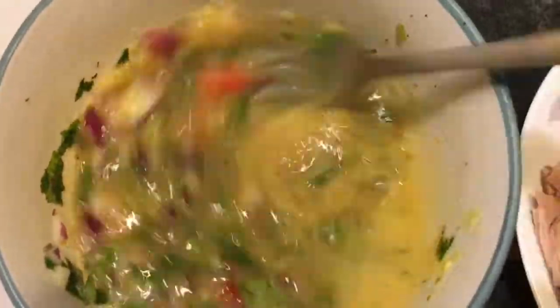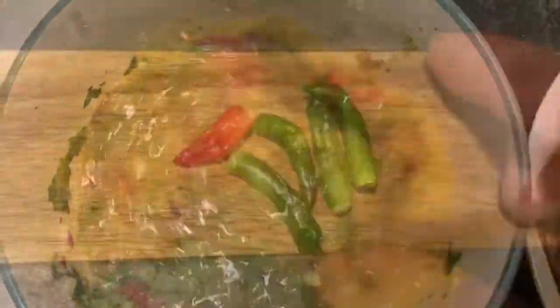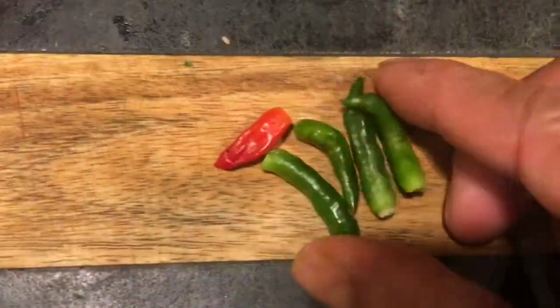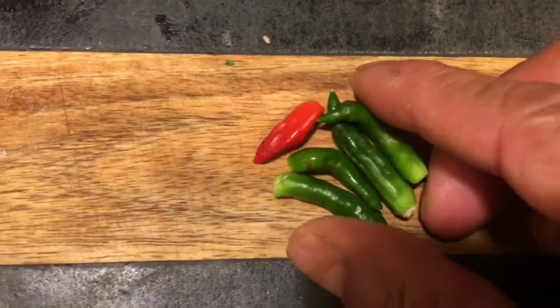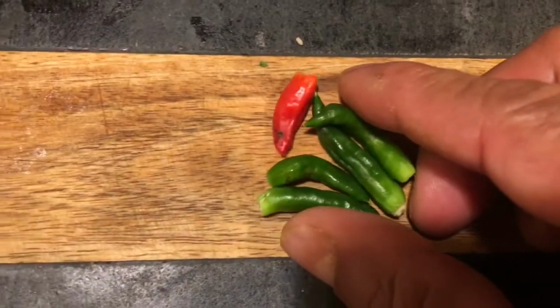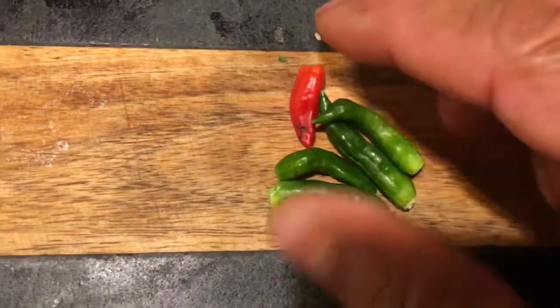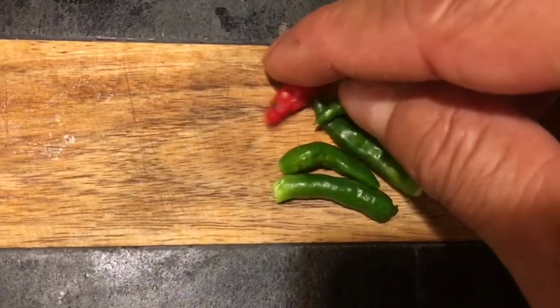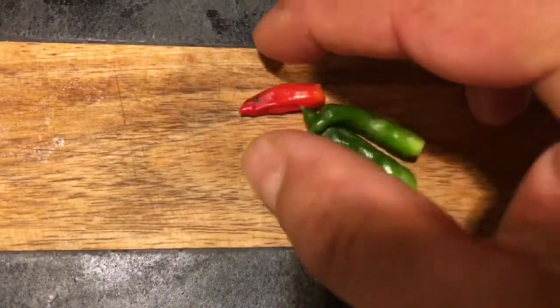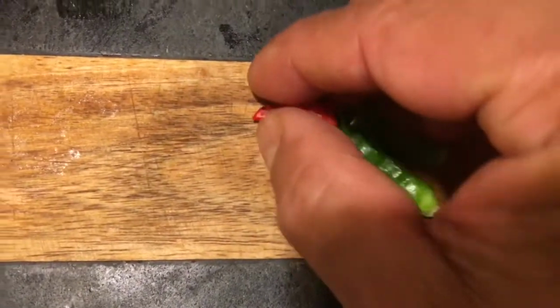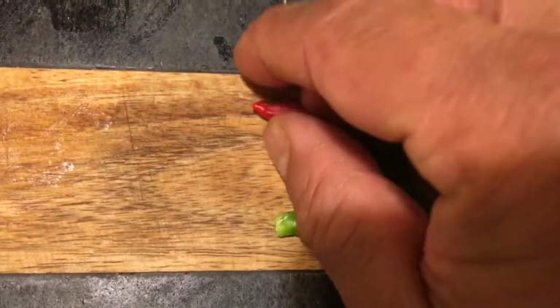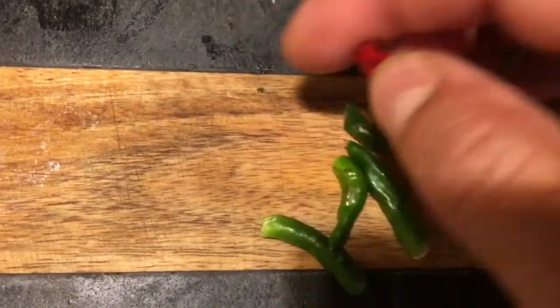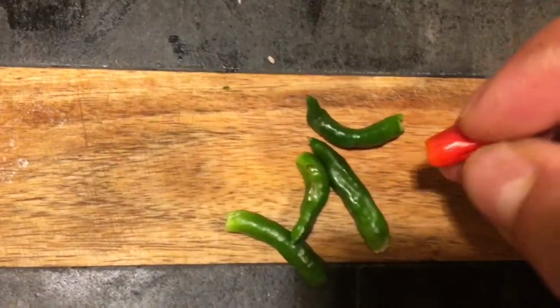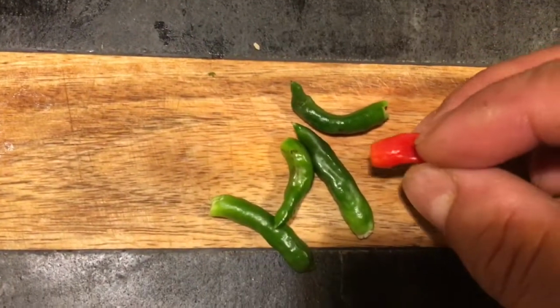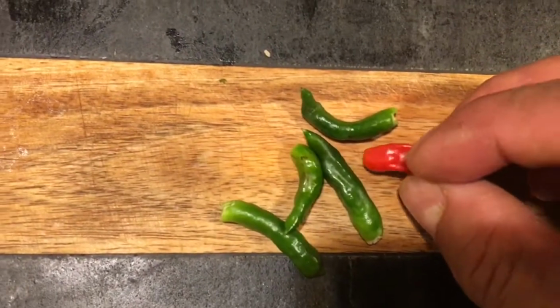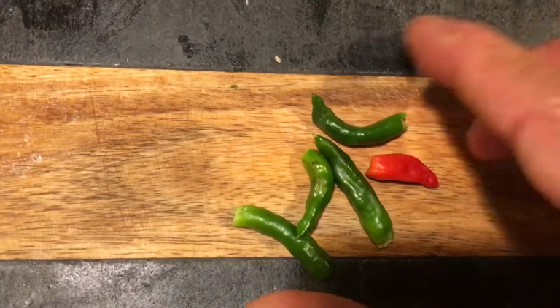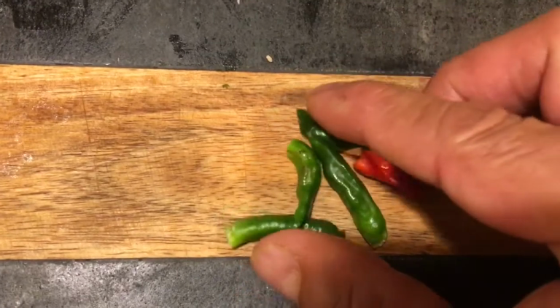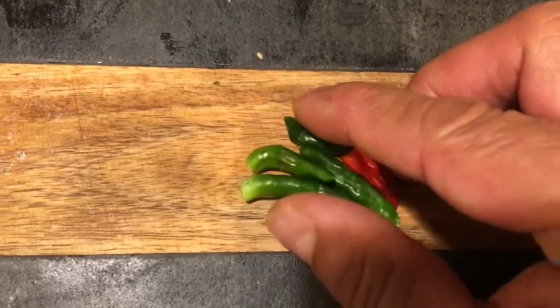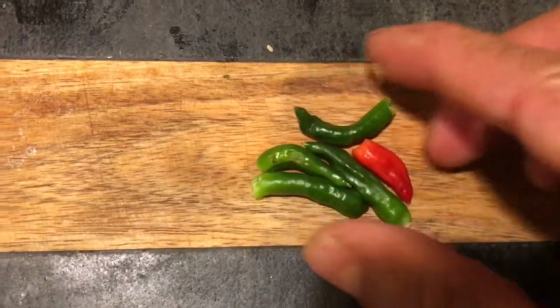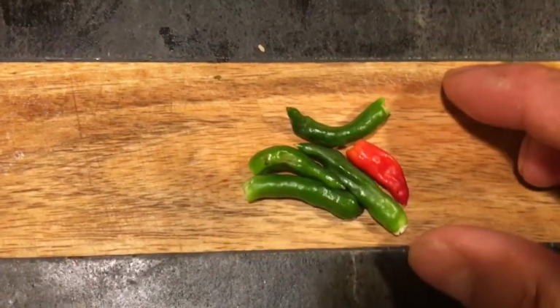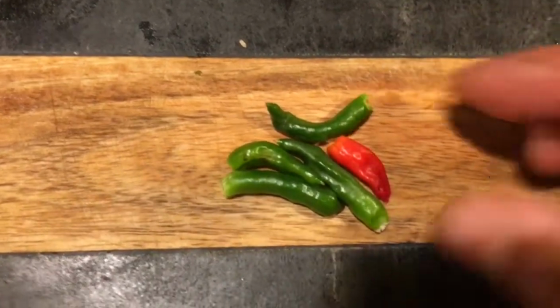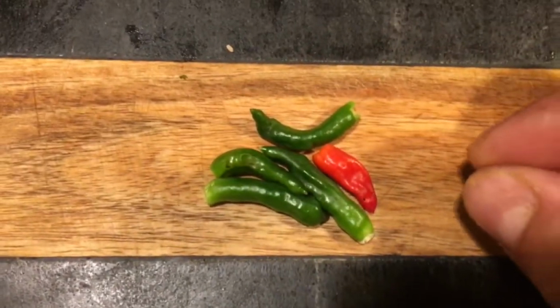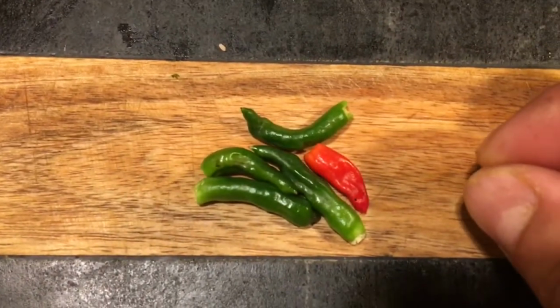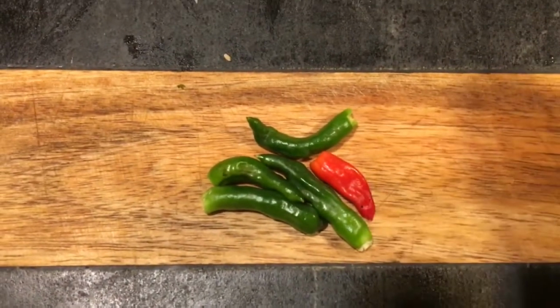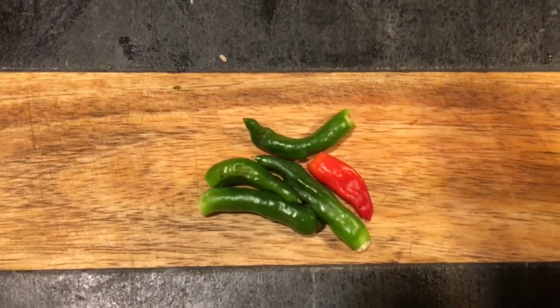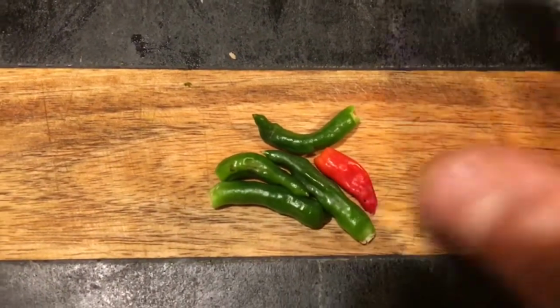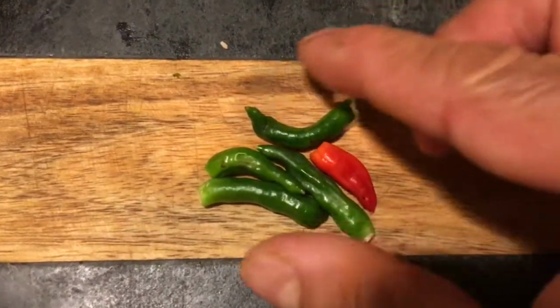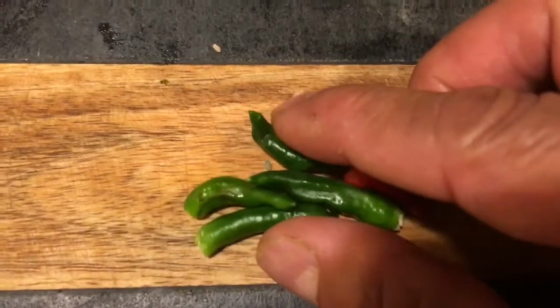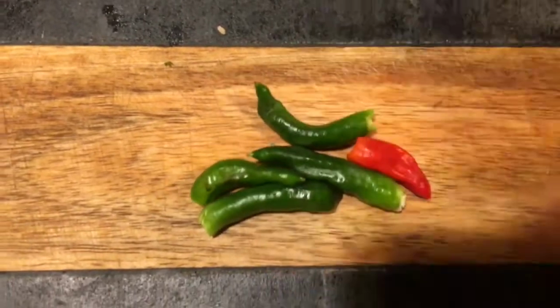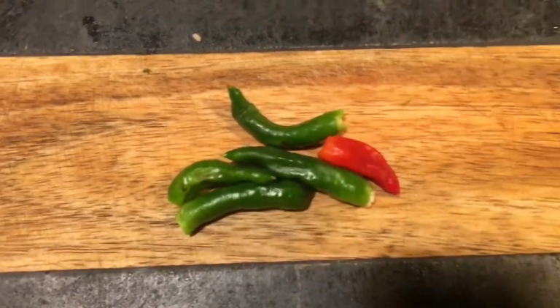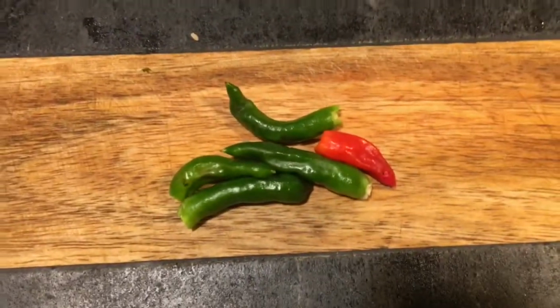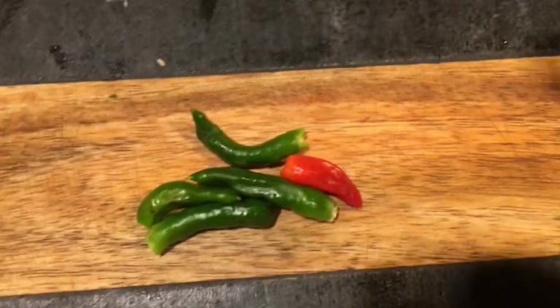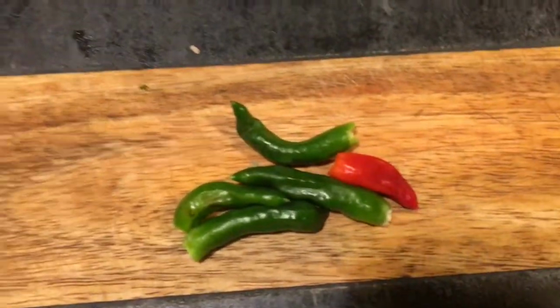So without these chillies — normally in Siddhapur we use the Gandhari chillies. This is a spicy chilli. I will use the spicy chilli since I don't have the Gandhari chilli. But without this chilli, I can't sell my omelet. So let's put the chillies.